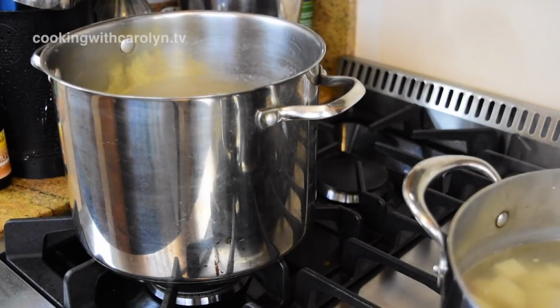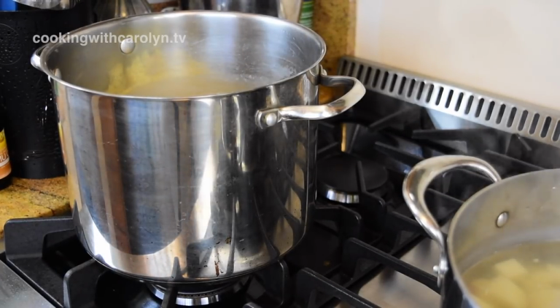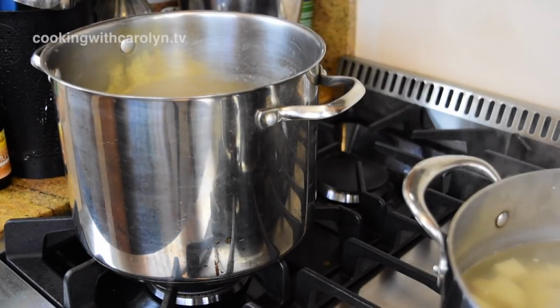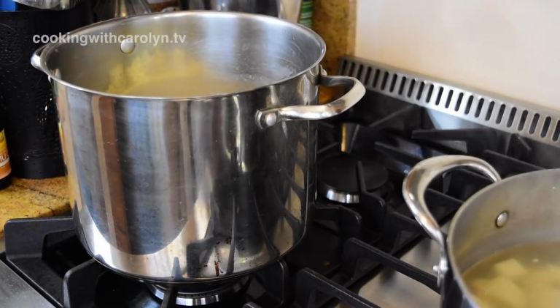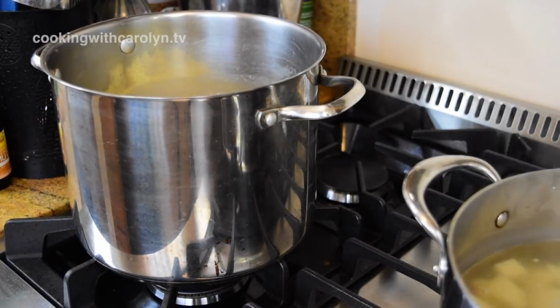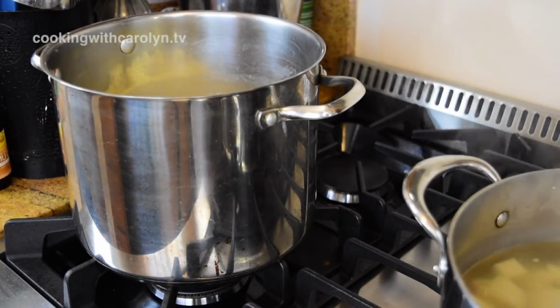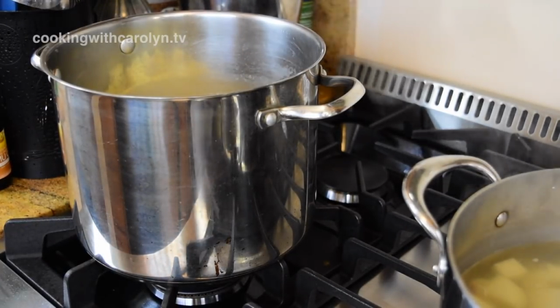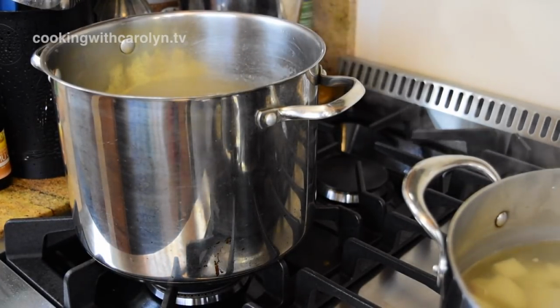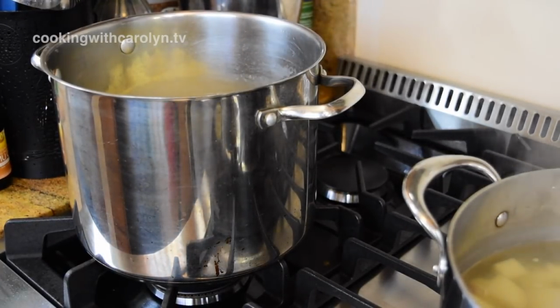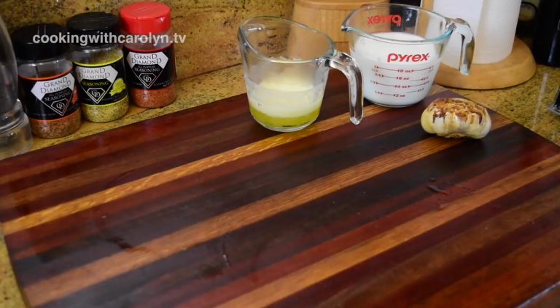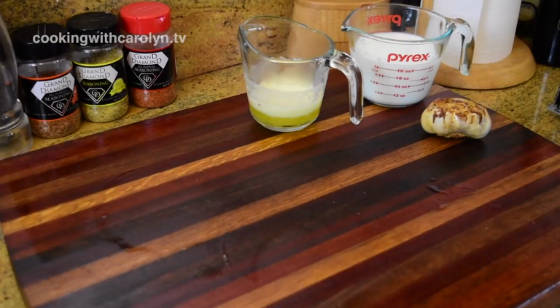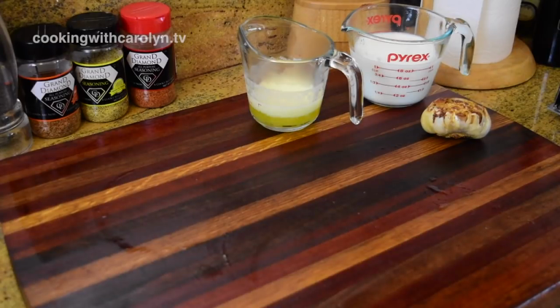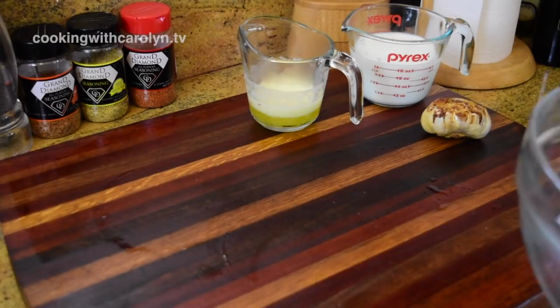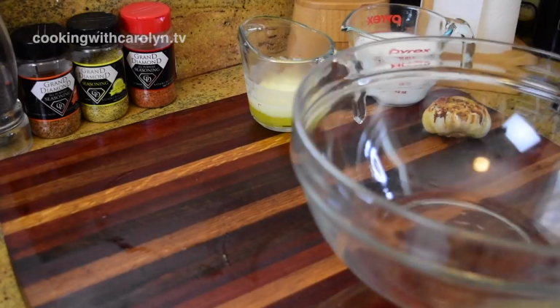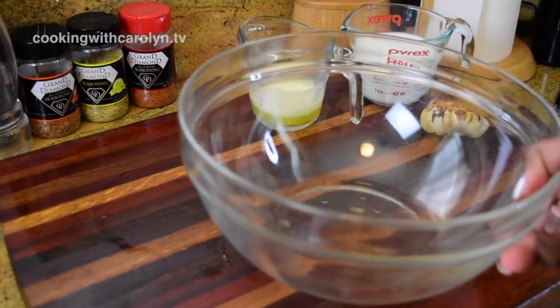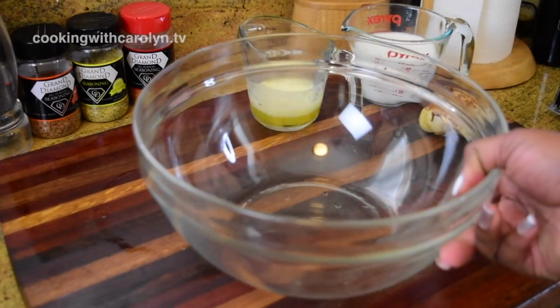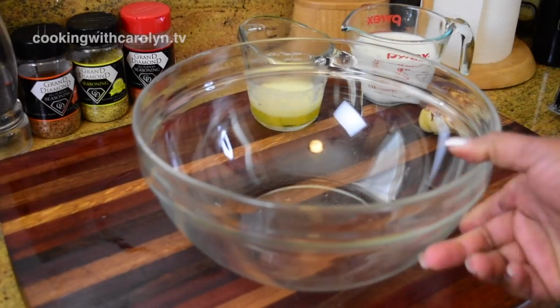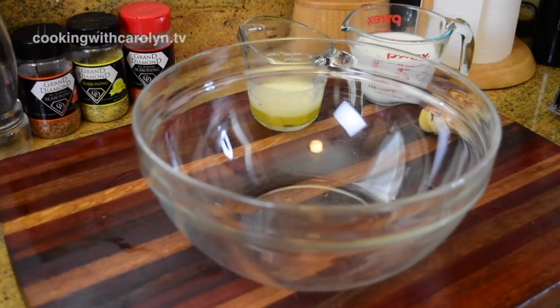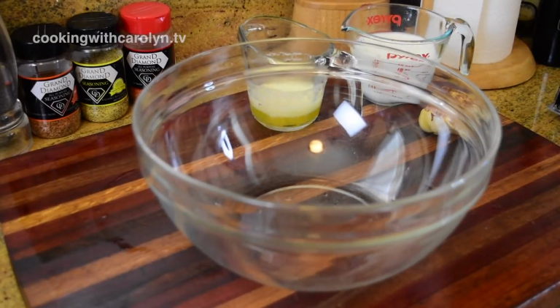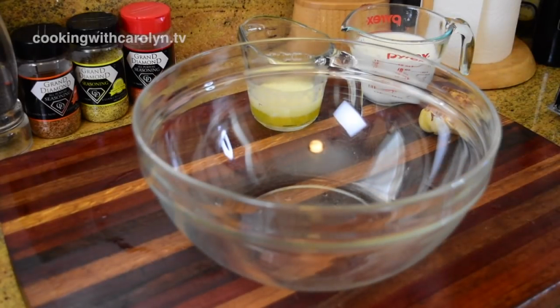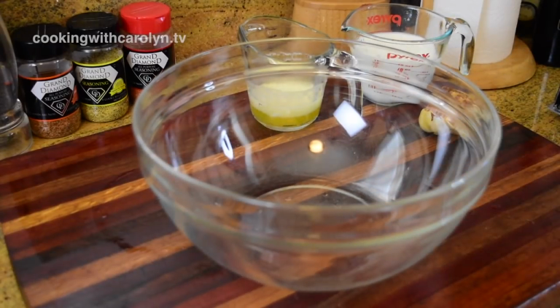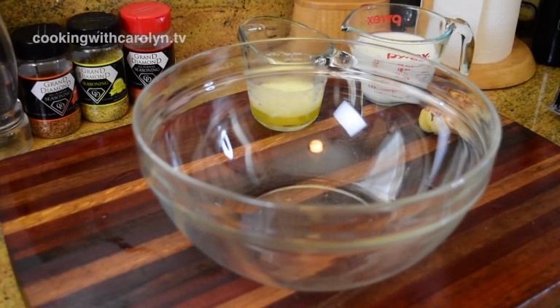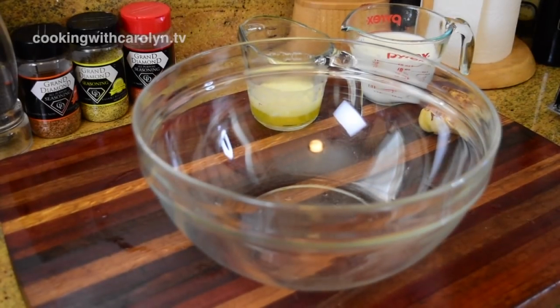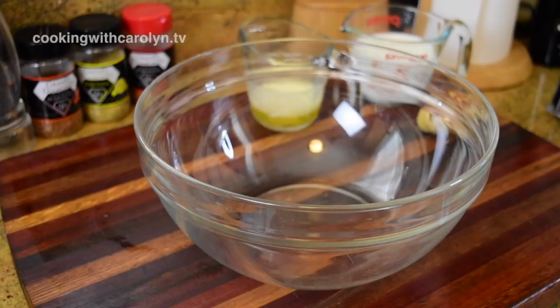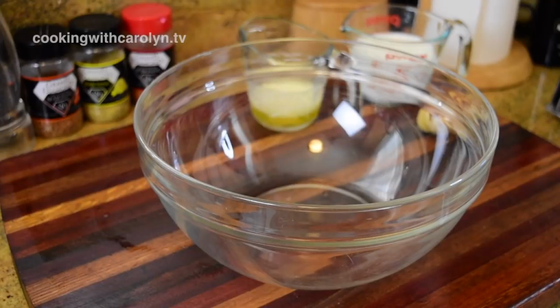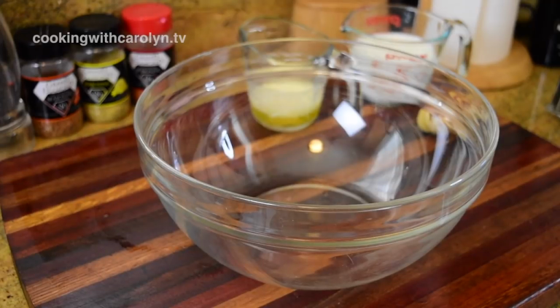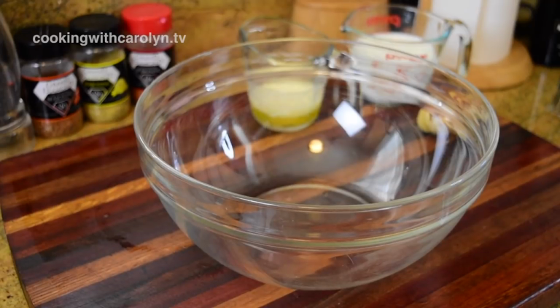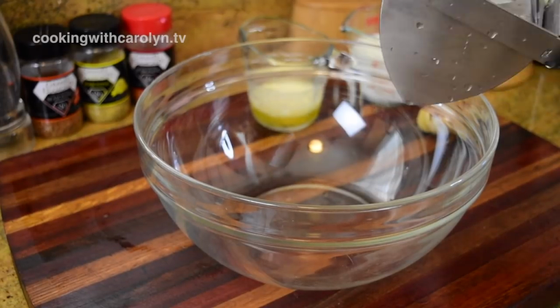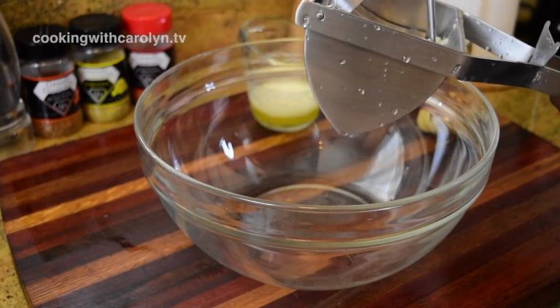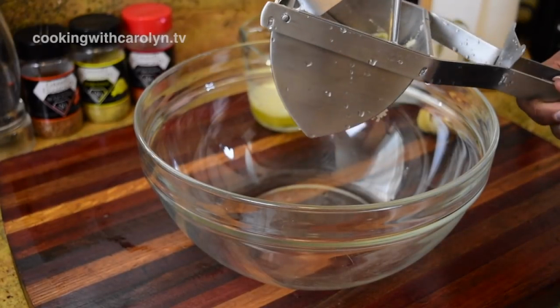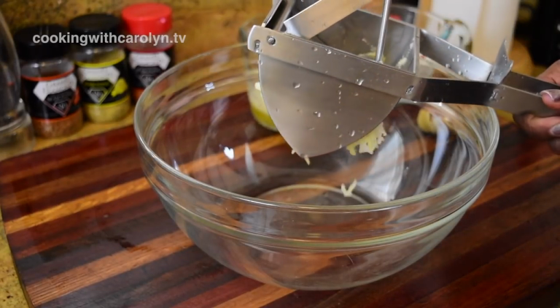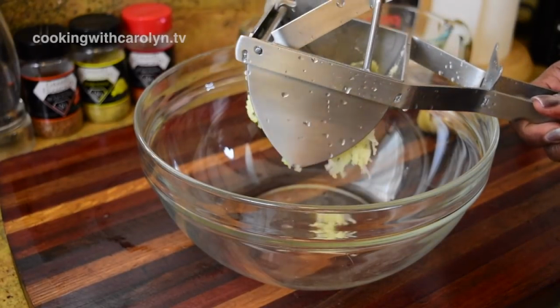The heat from the pot should help that happen. If you notice, I do have the stove turned off — if your potatoes are extra wet you could turn it on low for a minute or two just to get that water out. But if you drain them well, you should be fine.